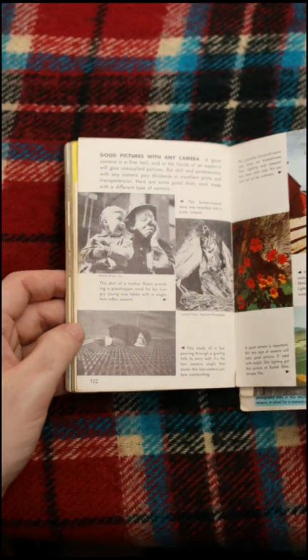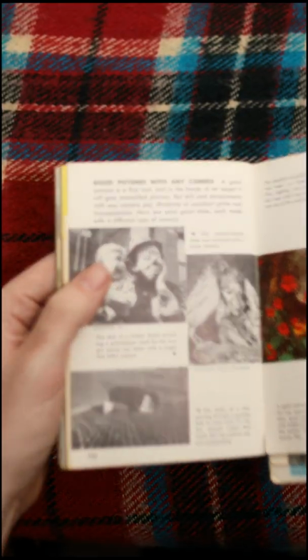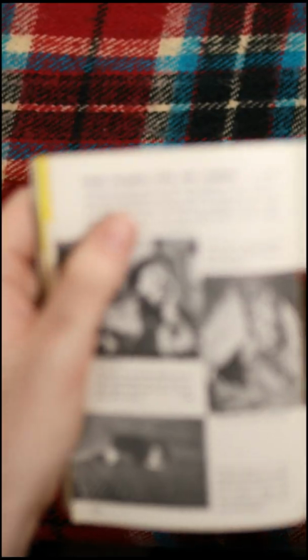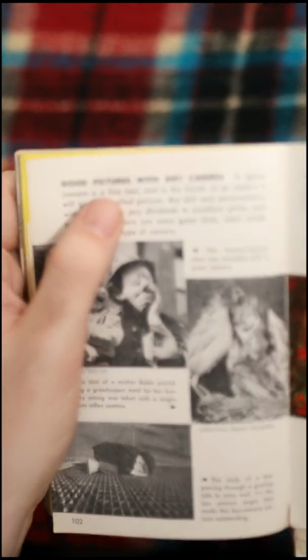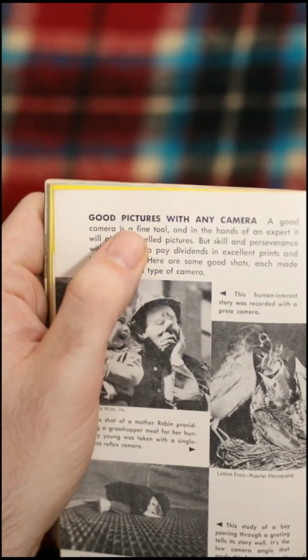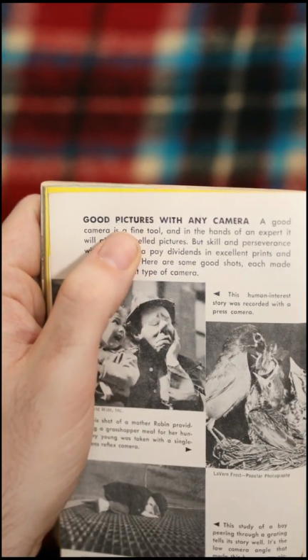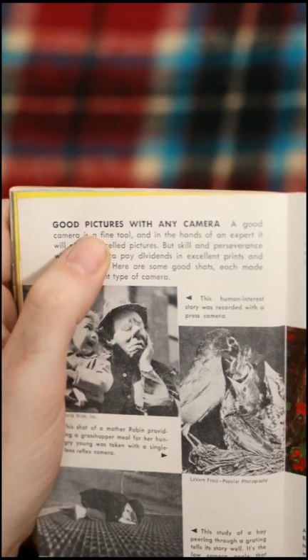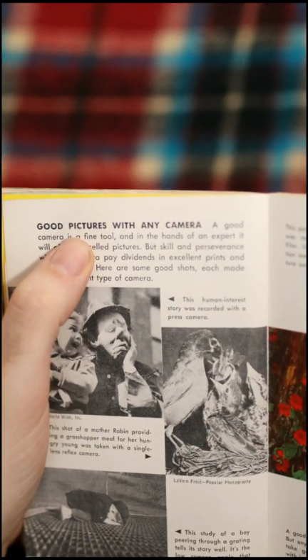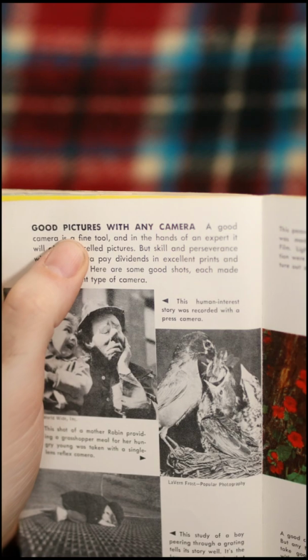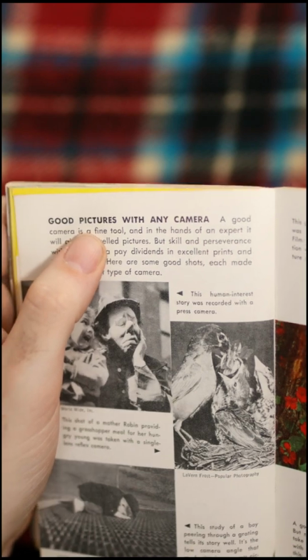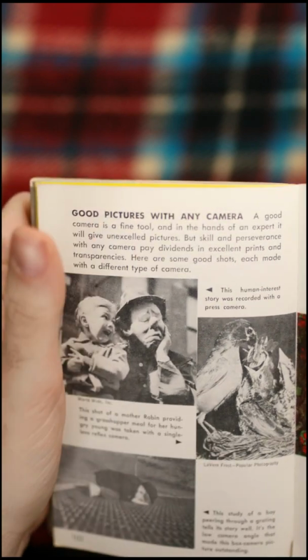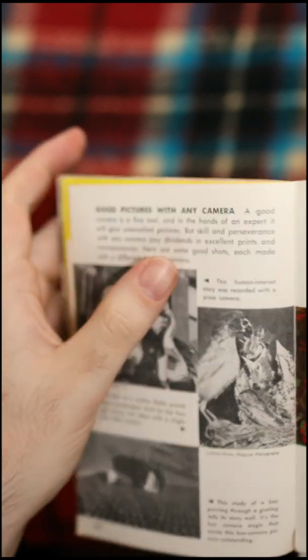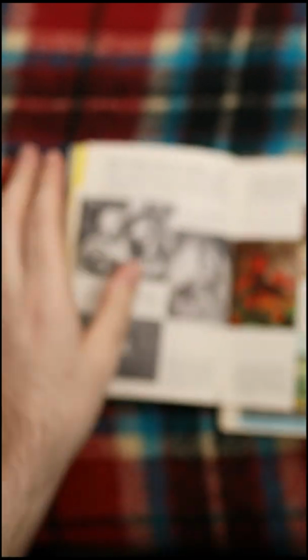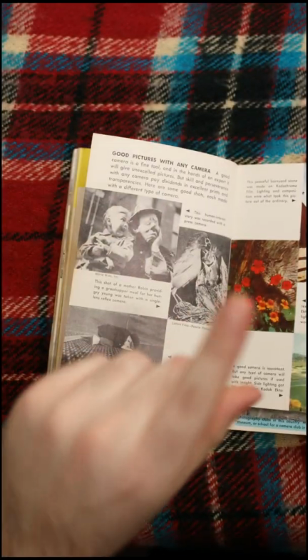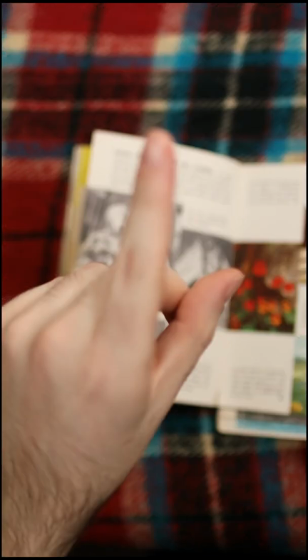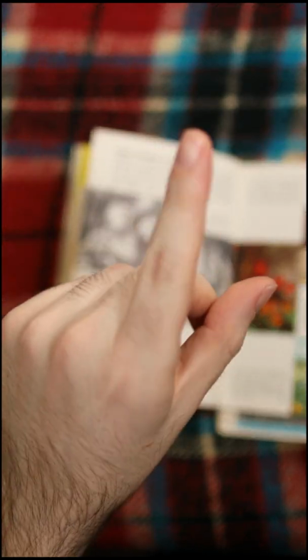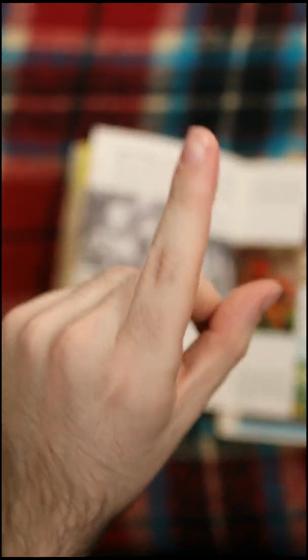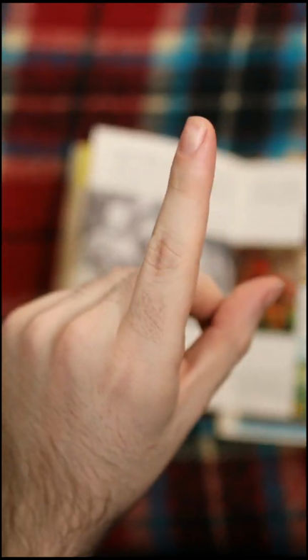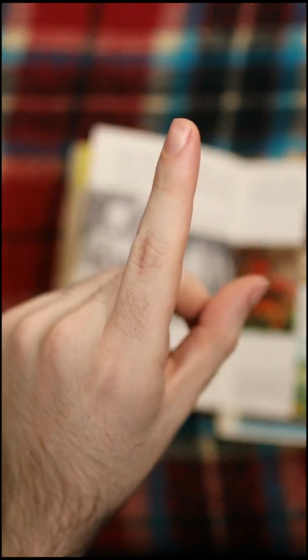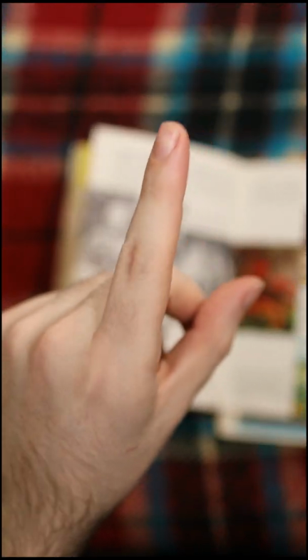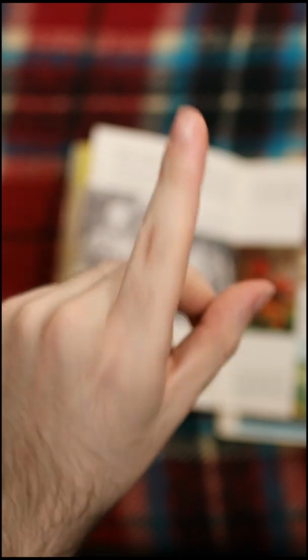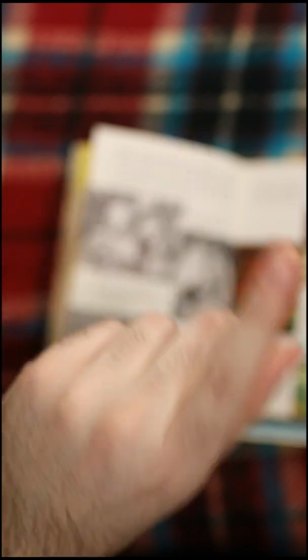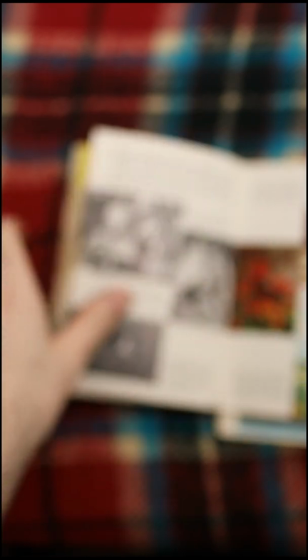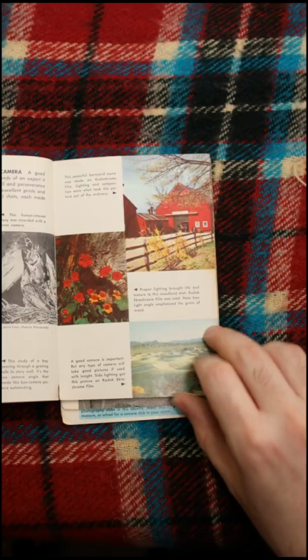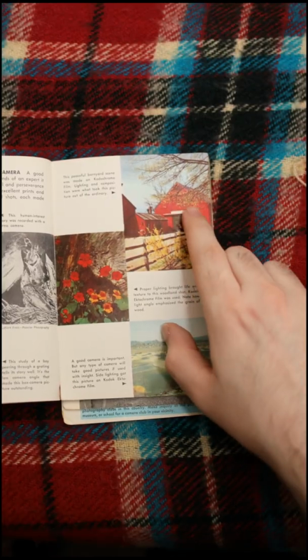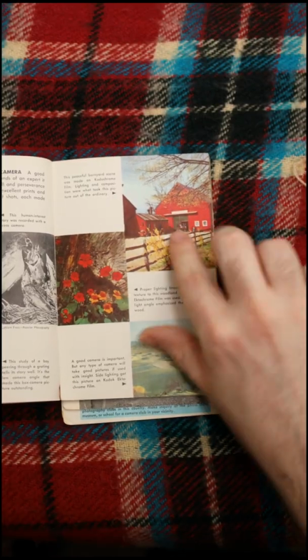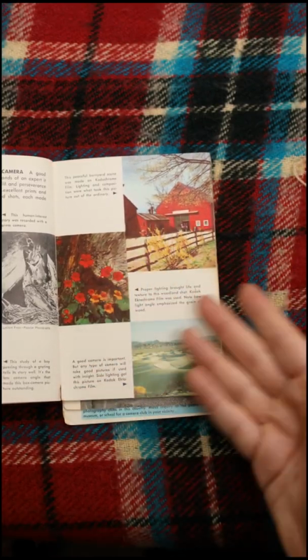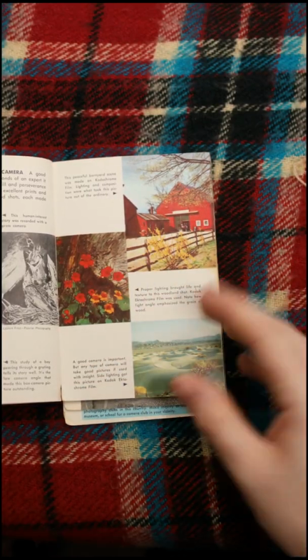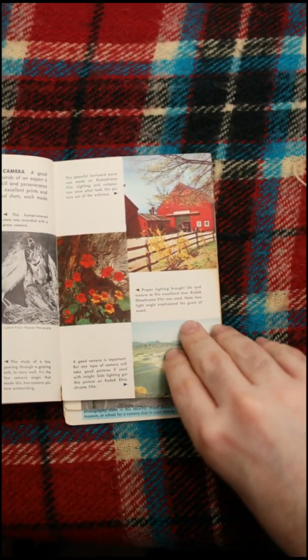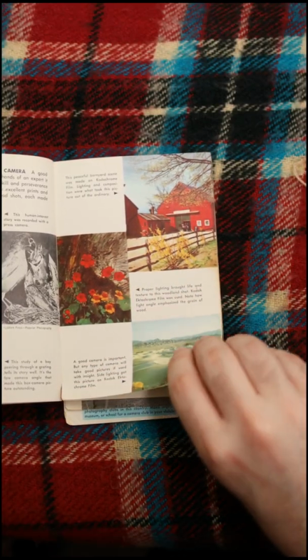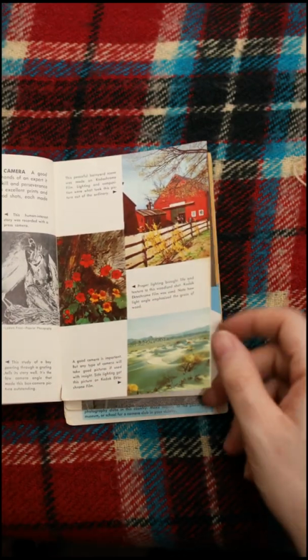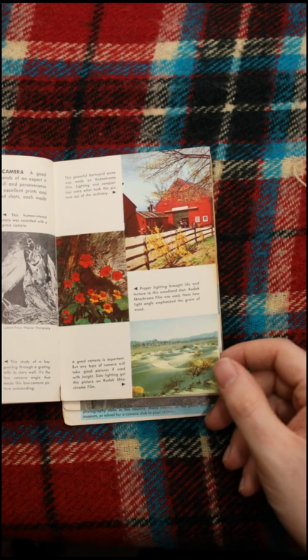Look at this — there's a whole section: 'Good Pictures with Any Camera.' It's like I always say: it doesn't matter what camera you have, it matters how you use it. These are just great — you can probably just take these with your phone nowadays.